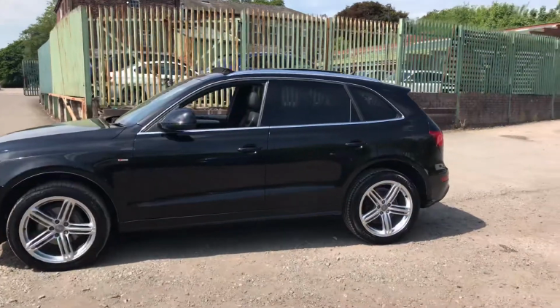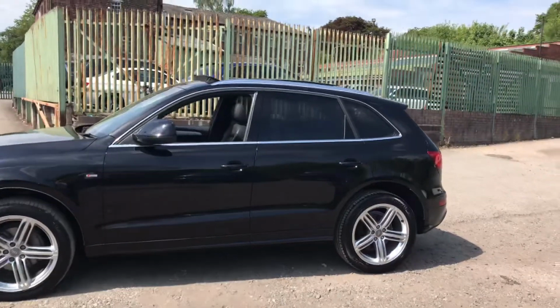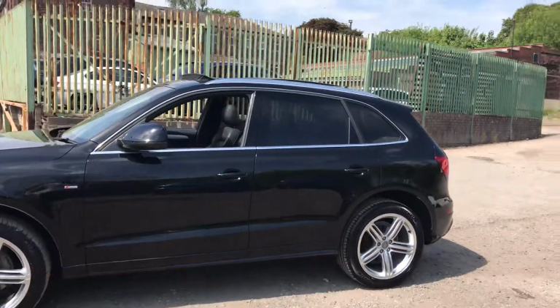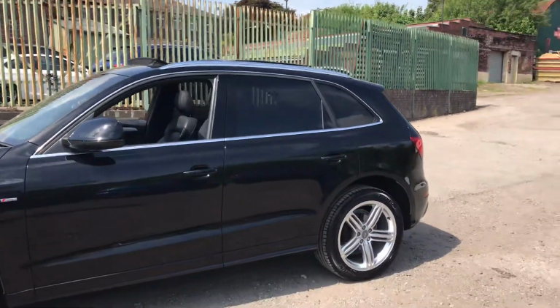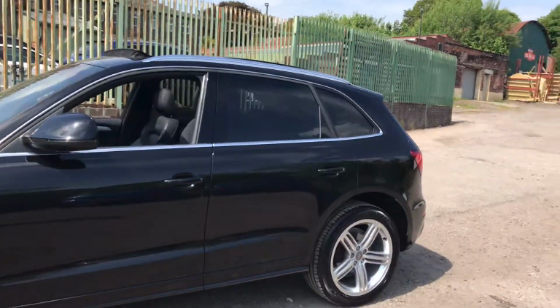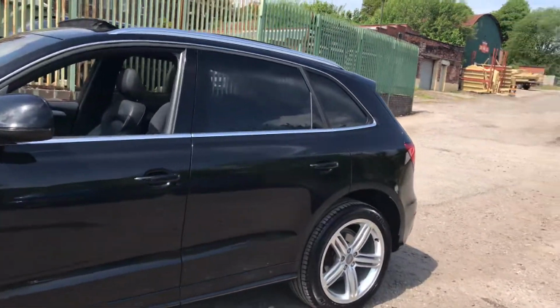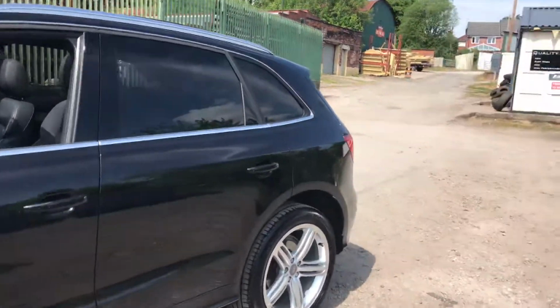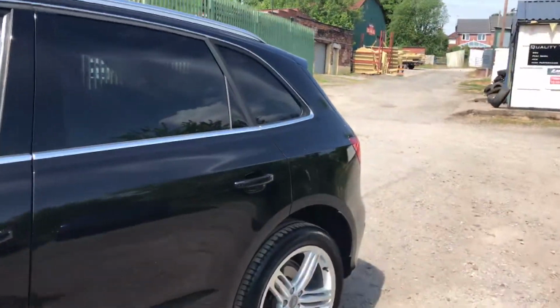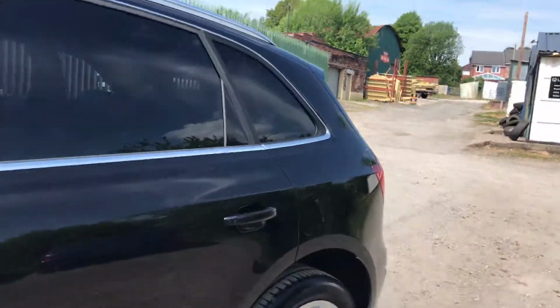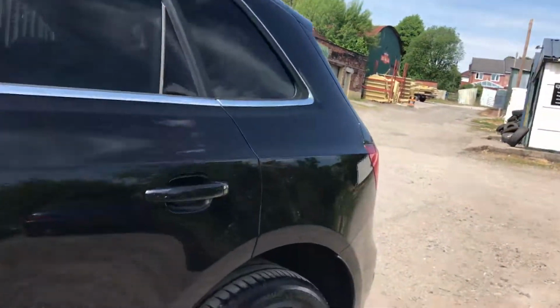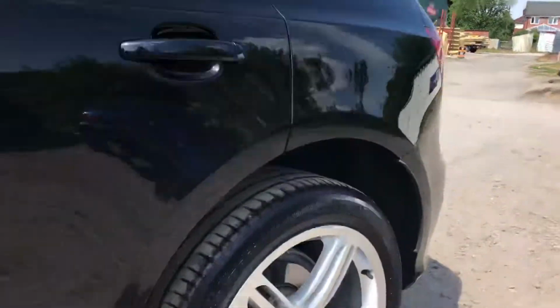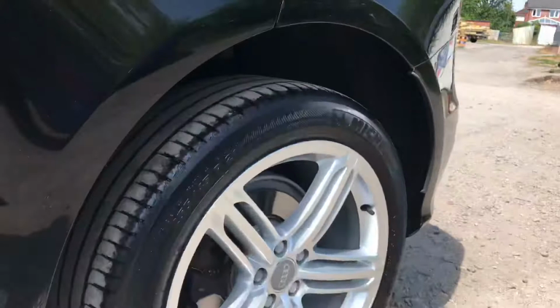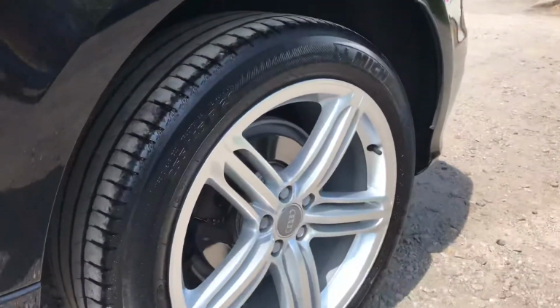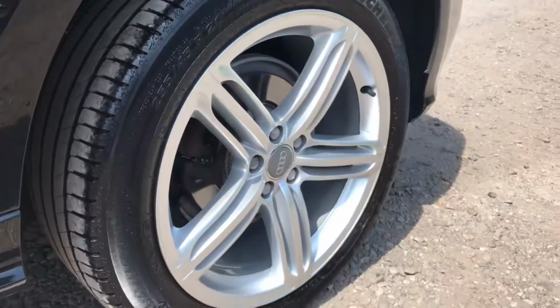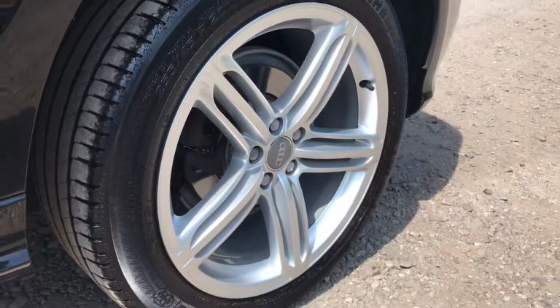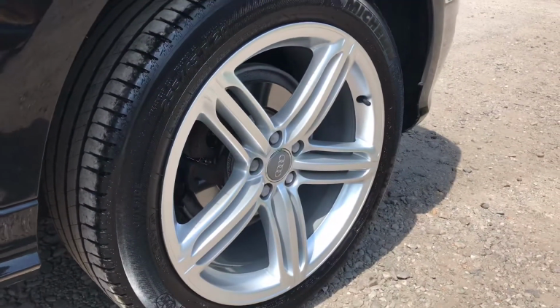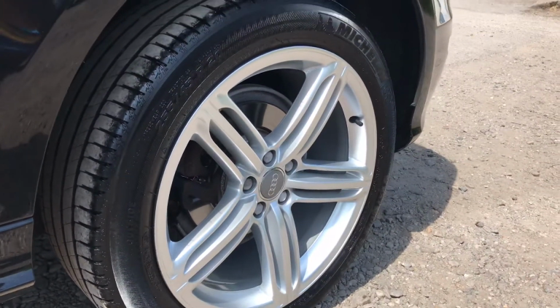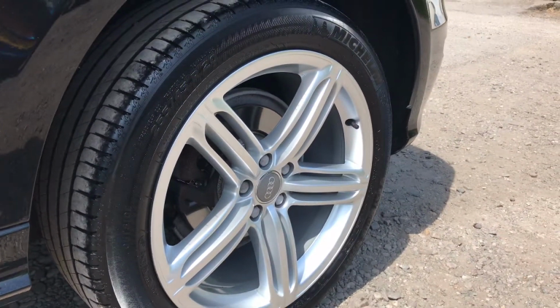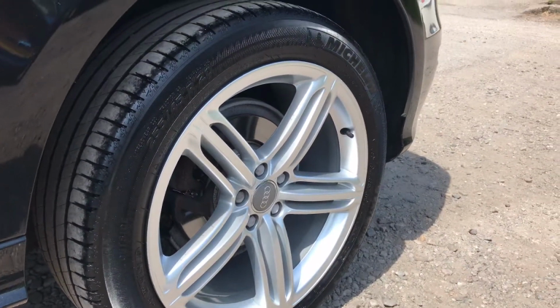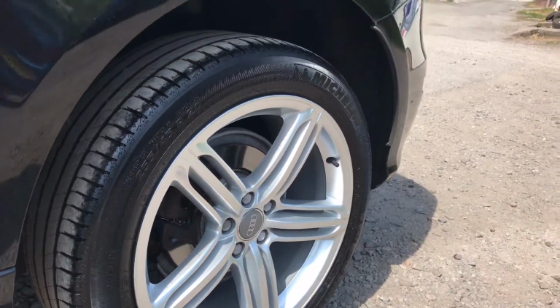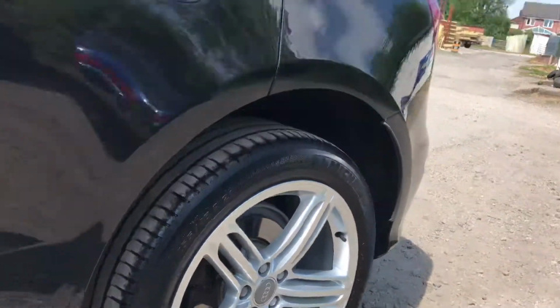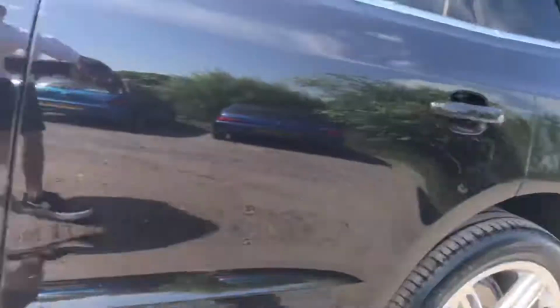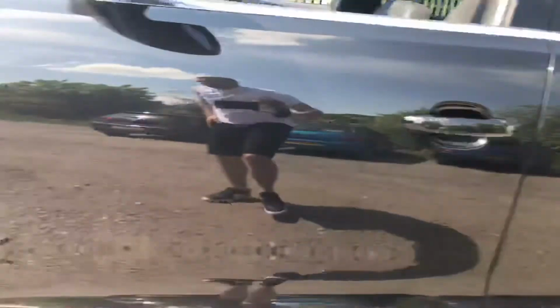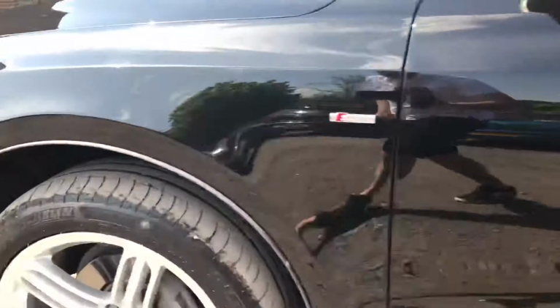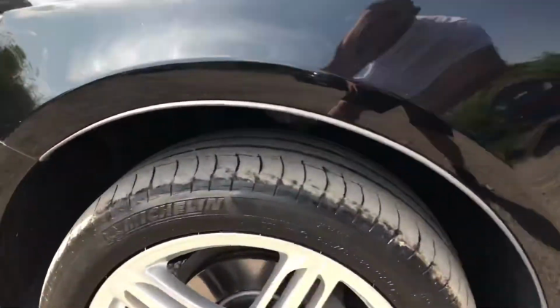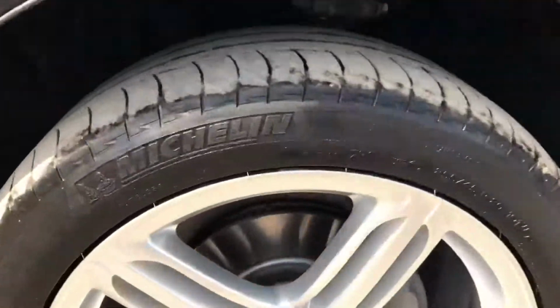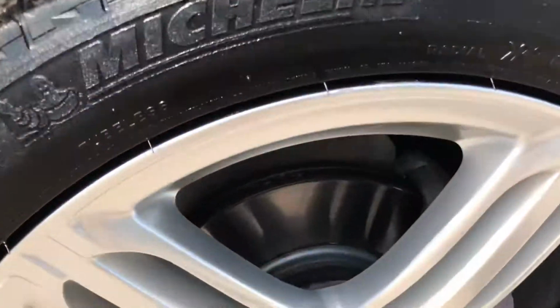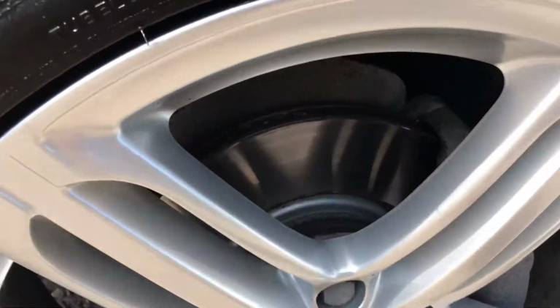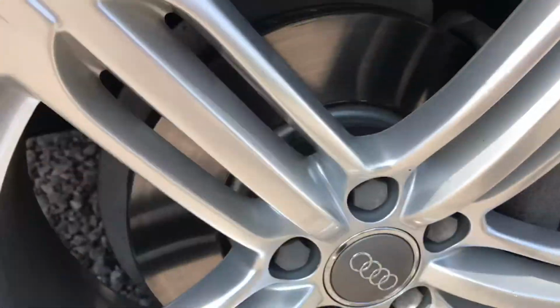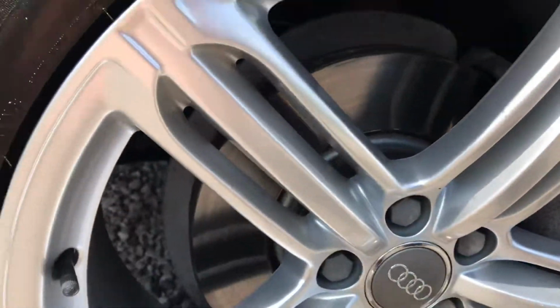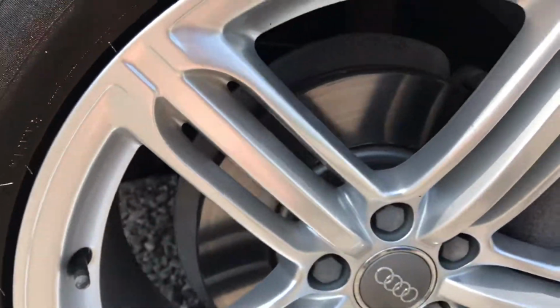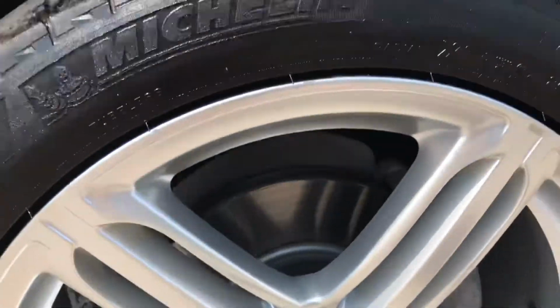The car has the chrome window trims, there's no big dents, marks or scratches anywhere on the vehicle. It's got really good premium high quality tyres all round with loads of good tread on them. The car's actually had recent disc brakes at the front as well — you can see the discs are nearly new here.